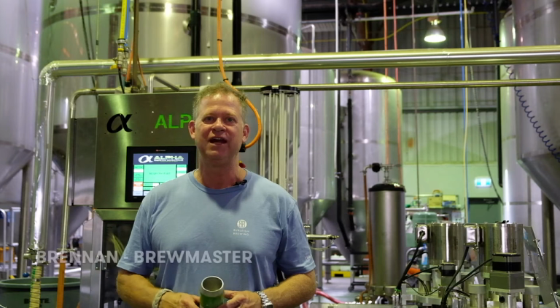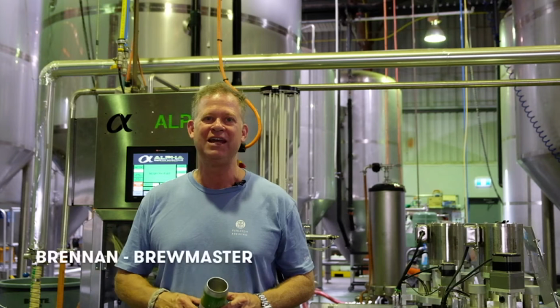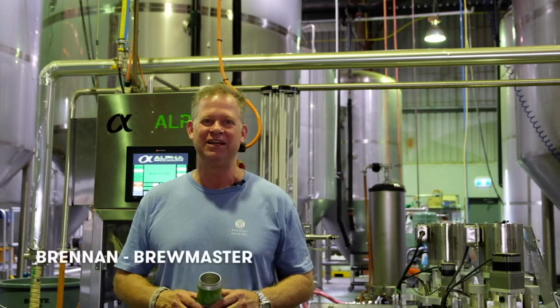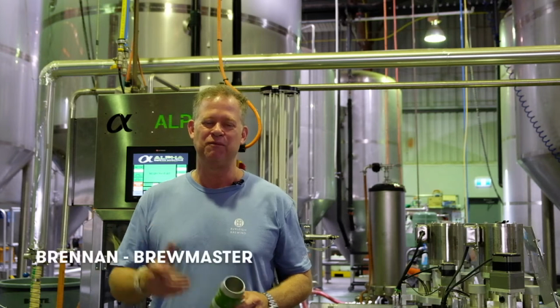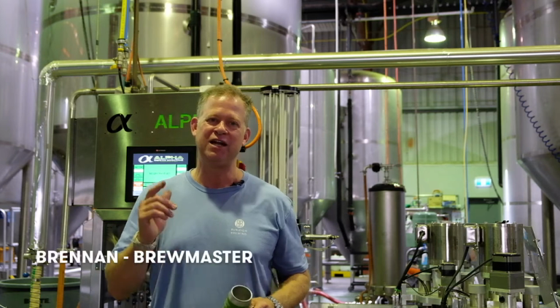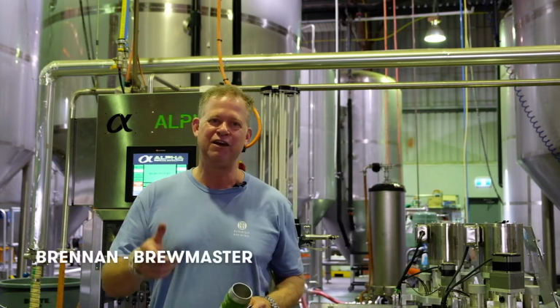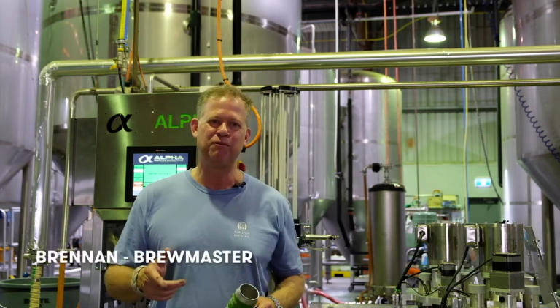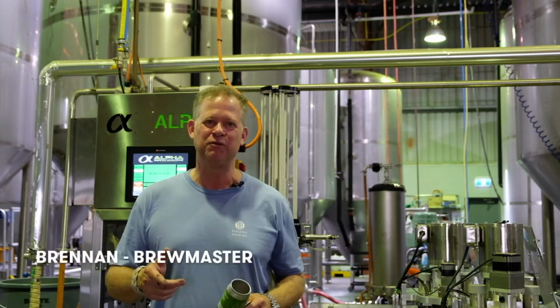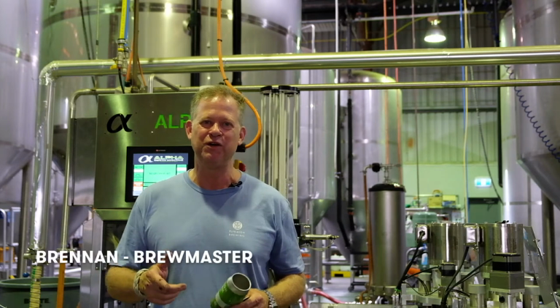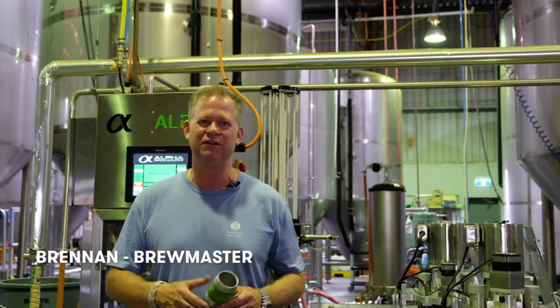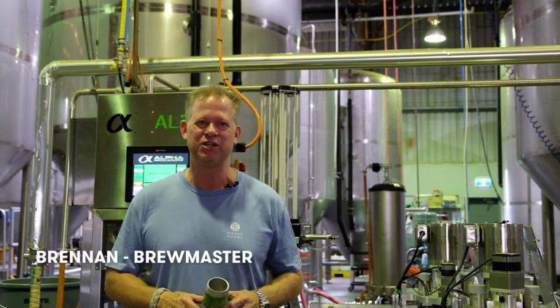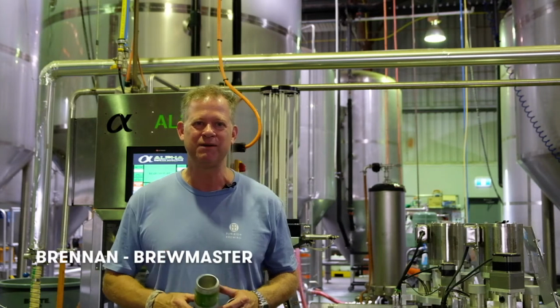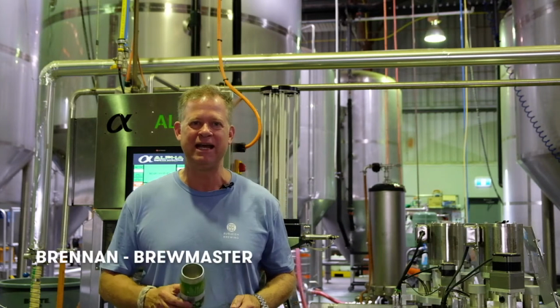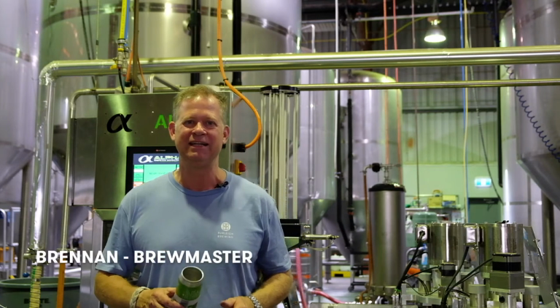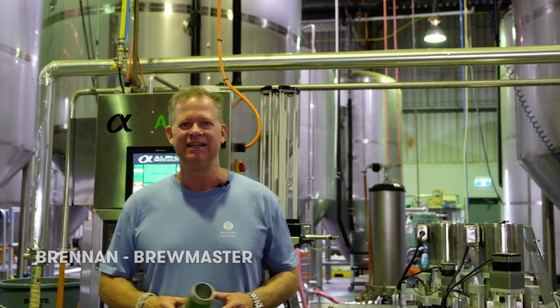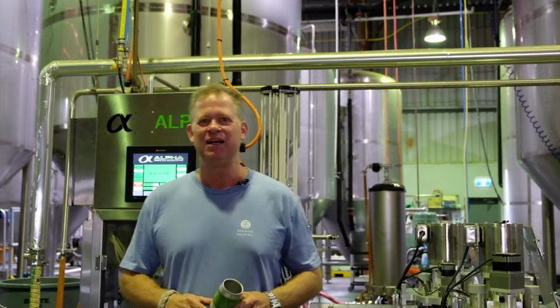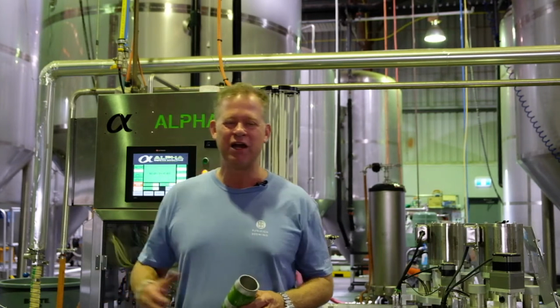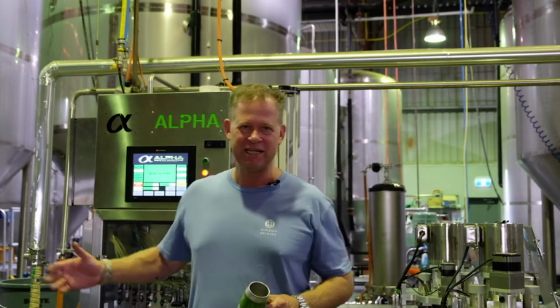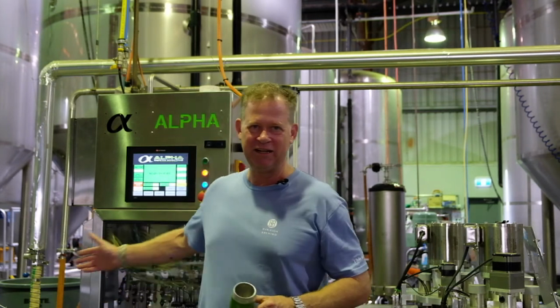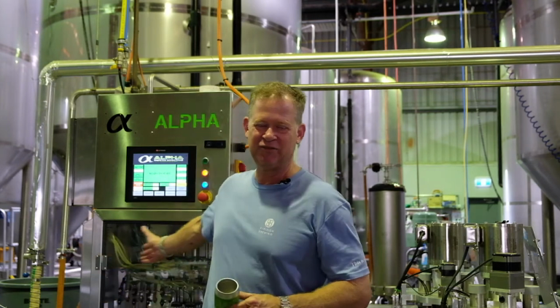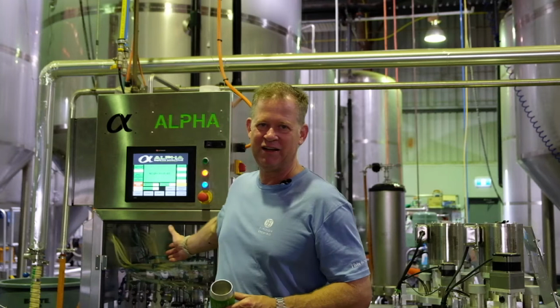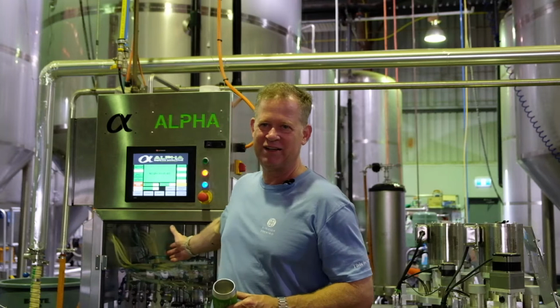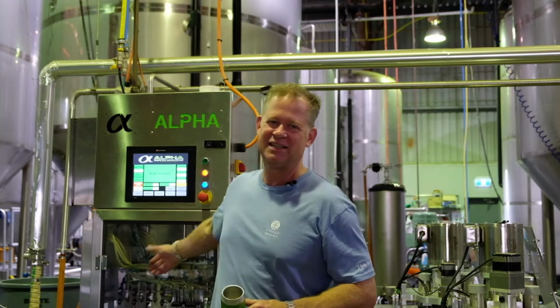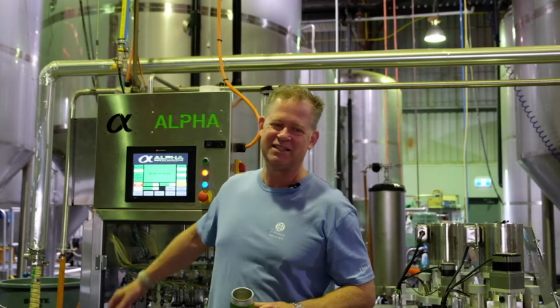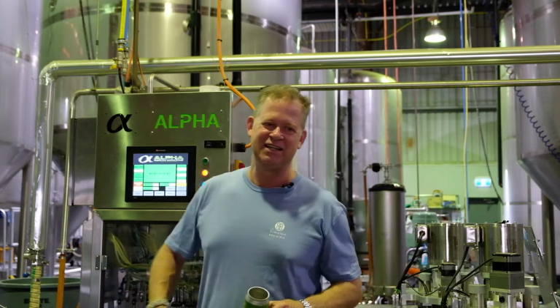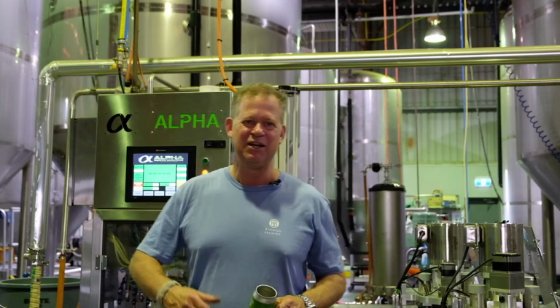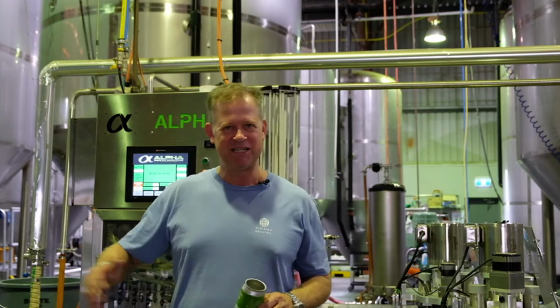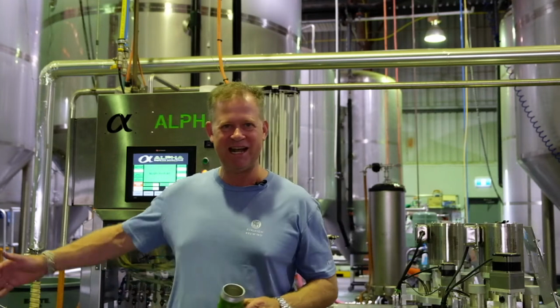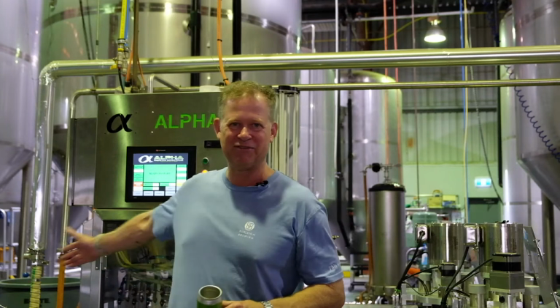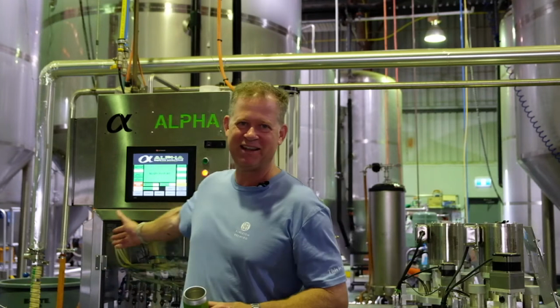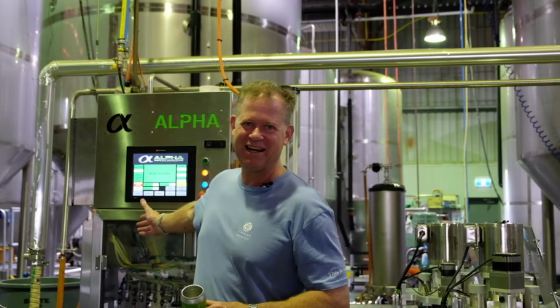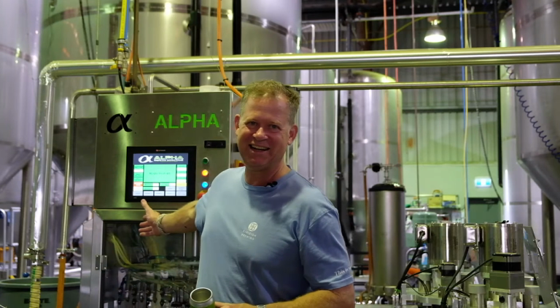Hey, Brennan here from Burley Brewing. We're going to talk about canning. We are standing in front of the canning line.